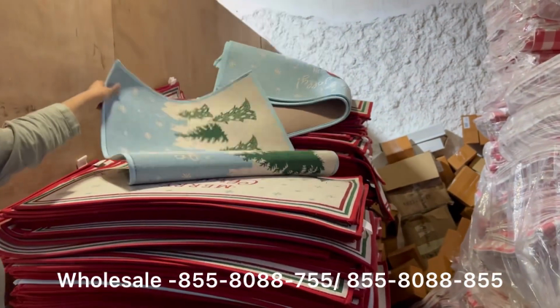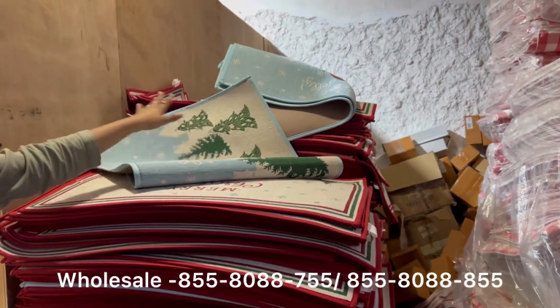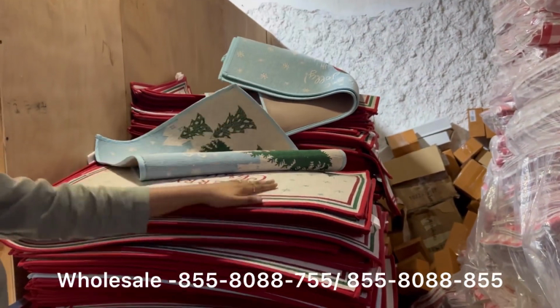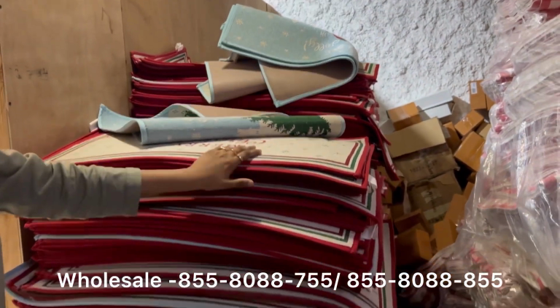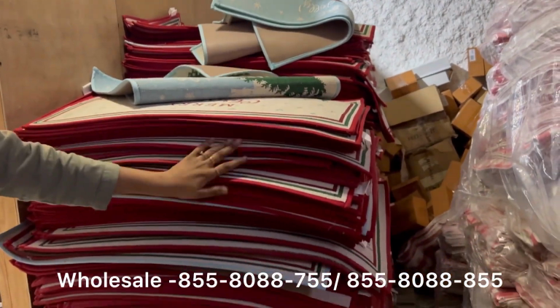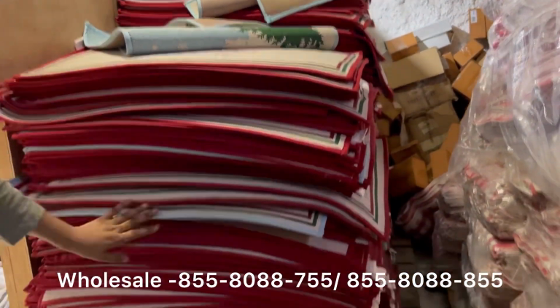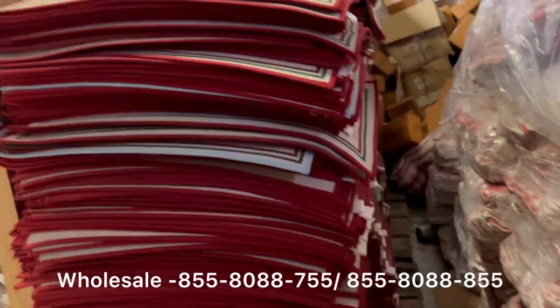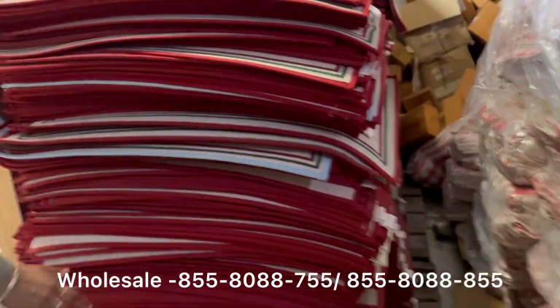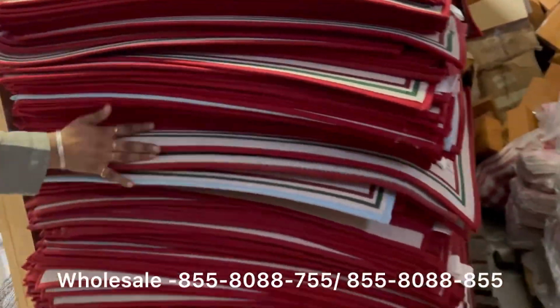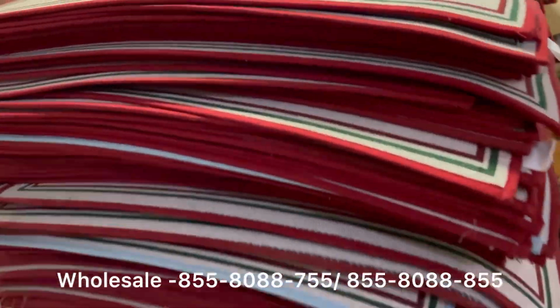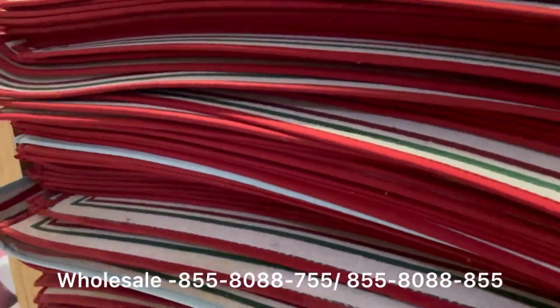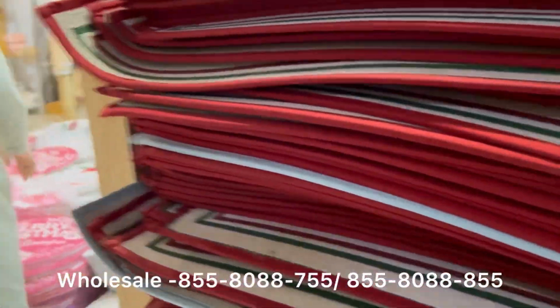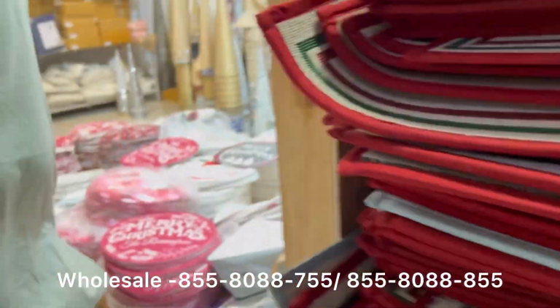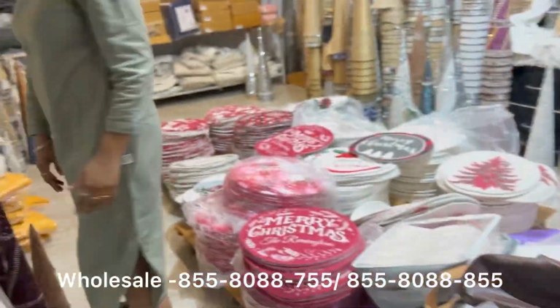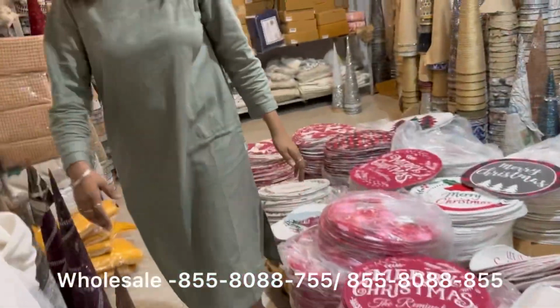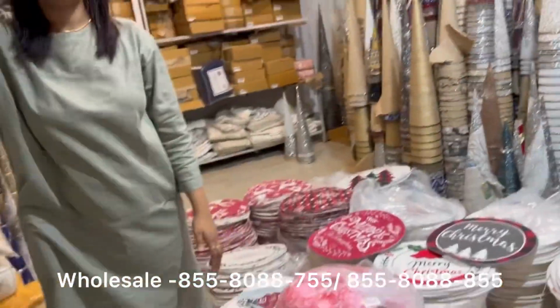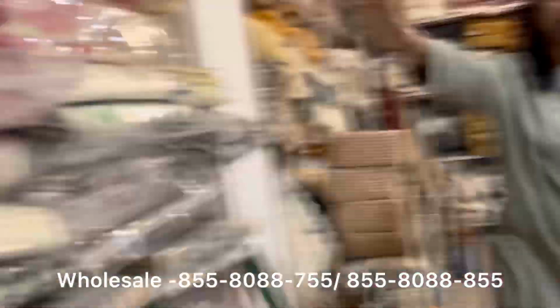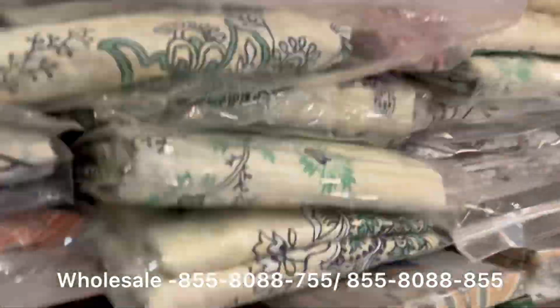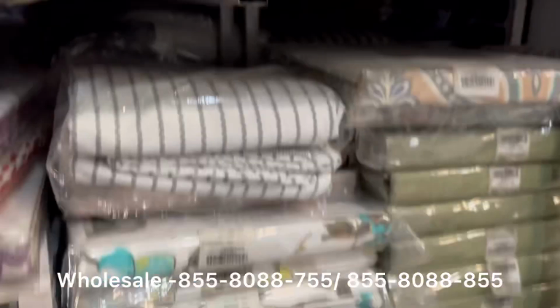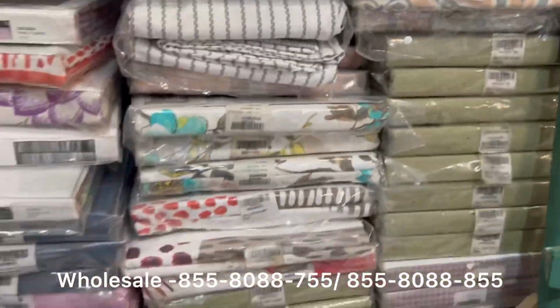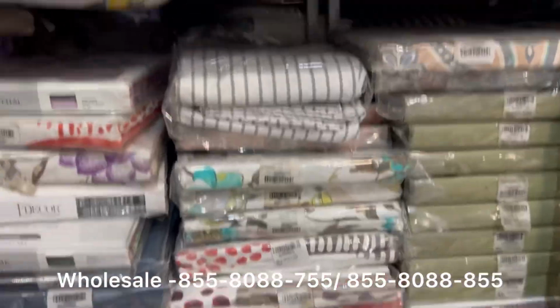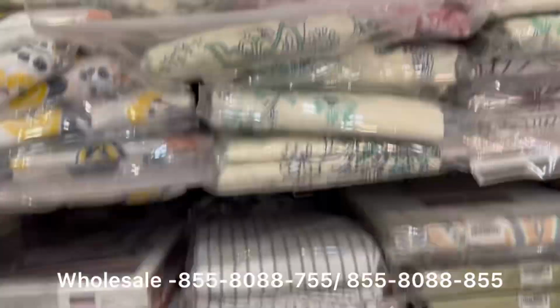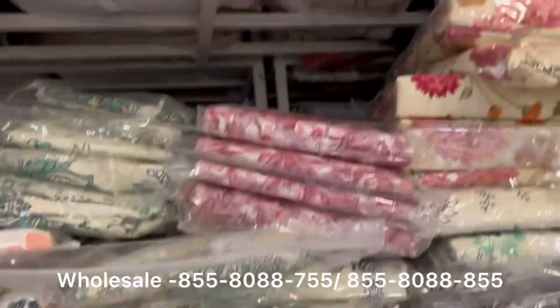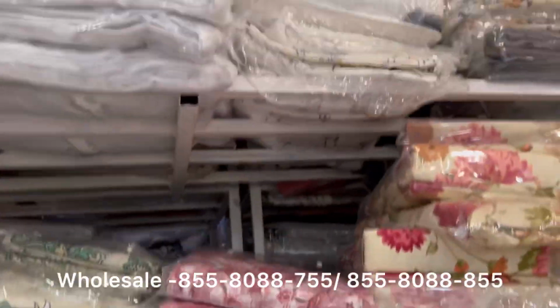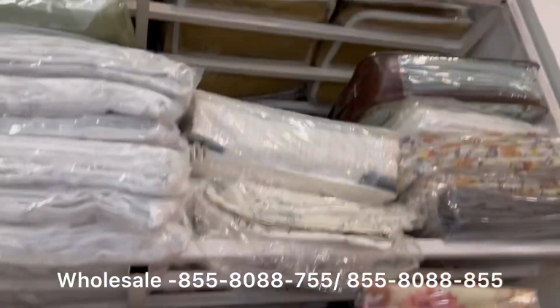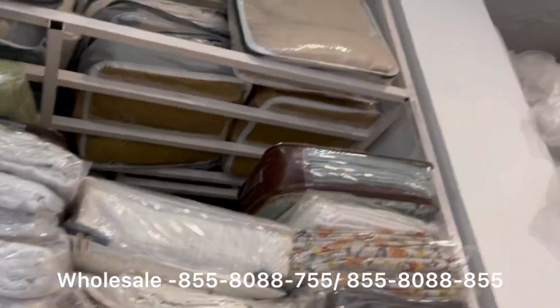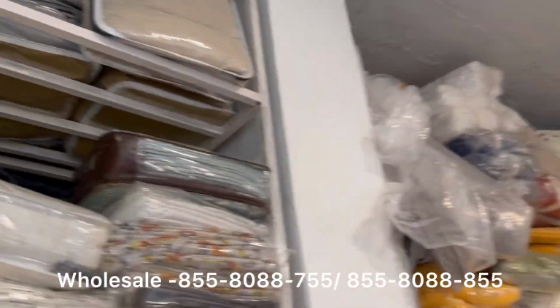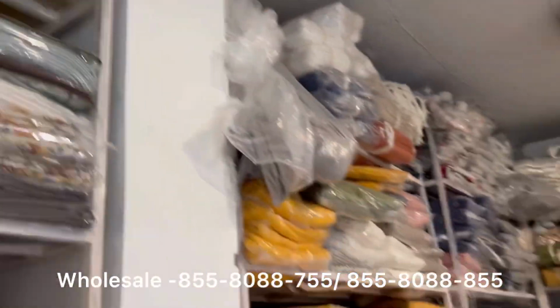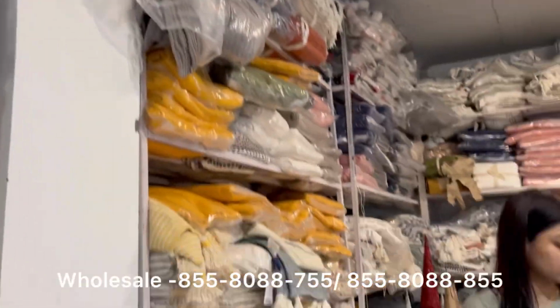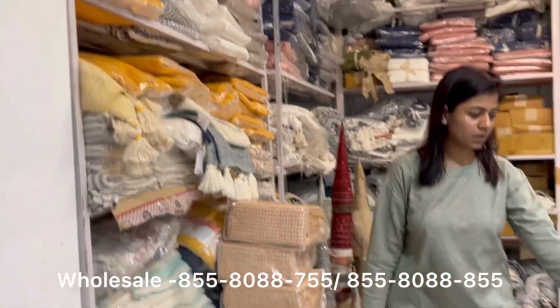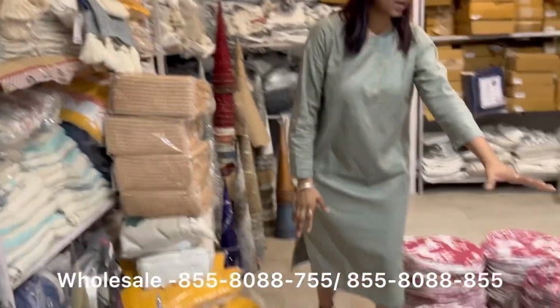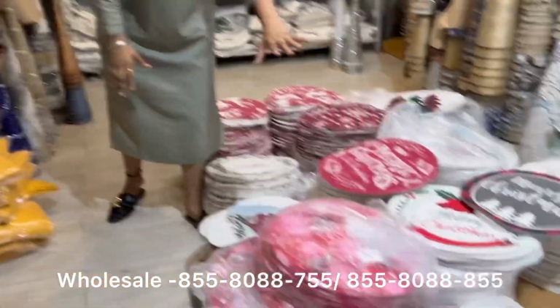We have all these mats available. This is our bed sheet section, and this is our table runners section and table mats section.